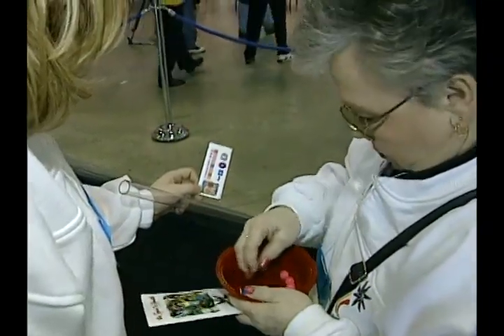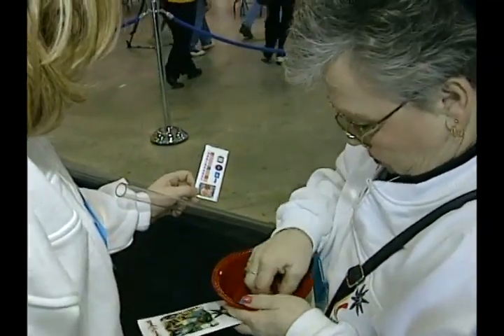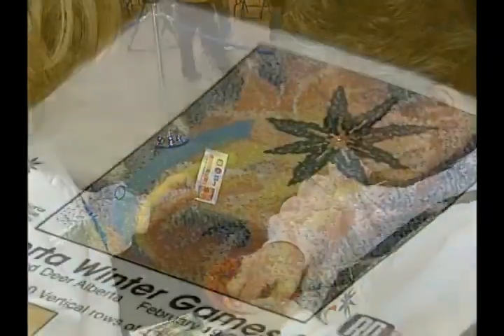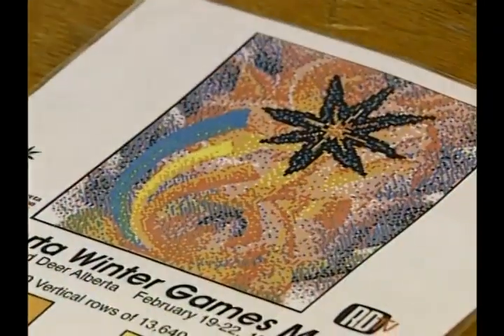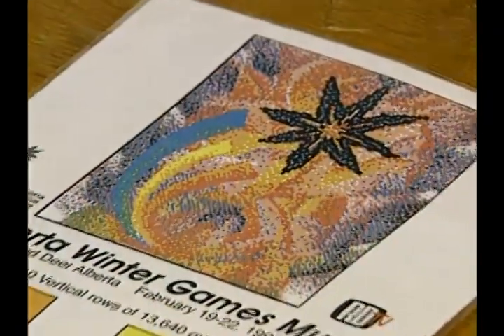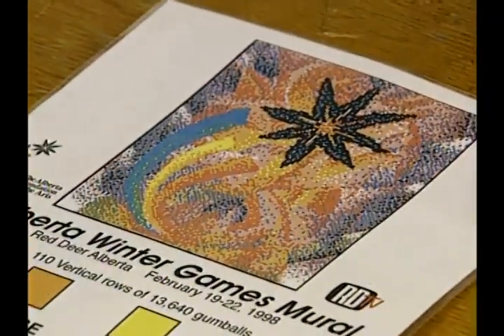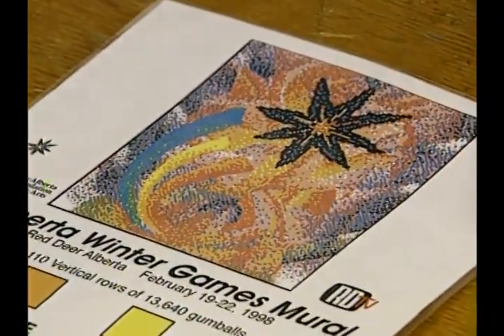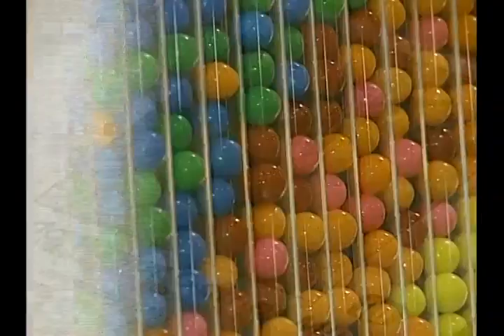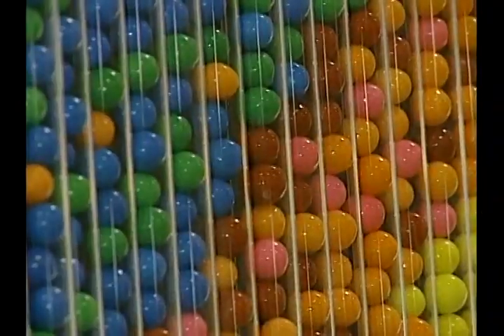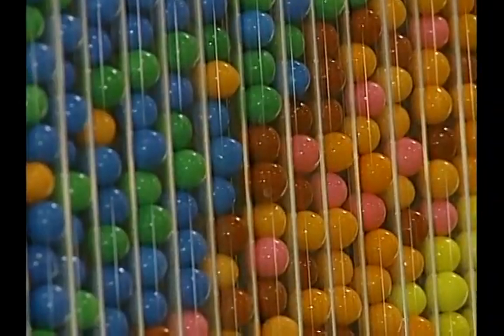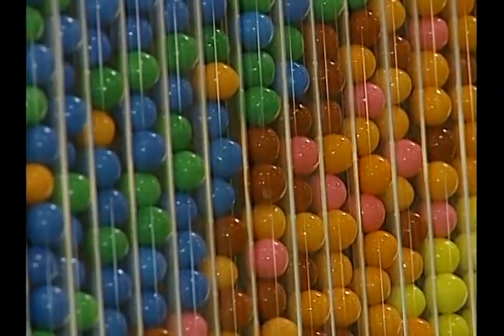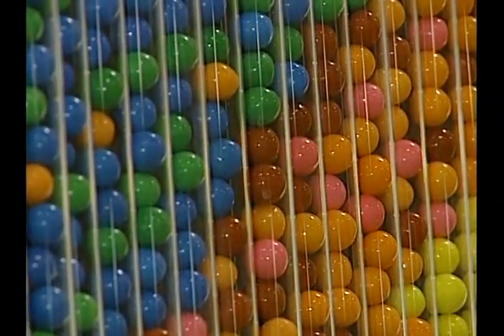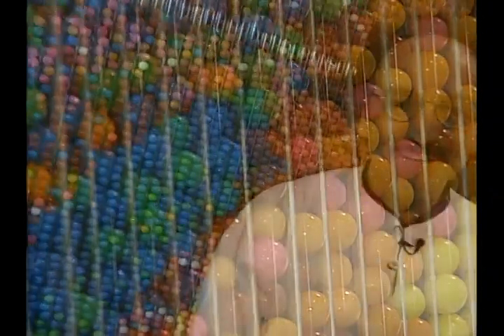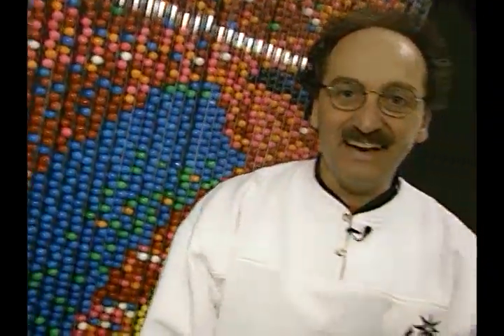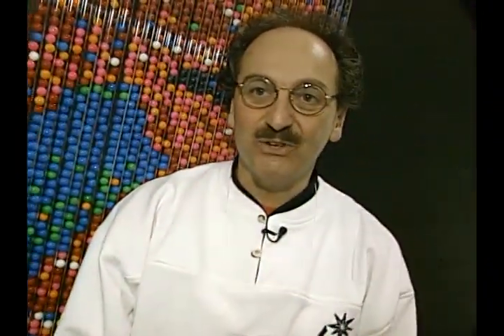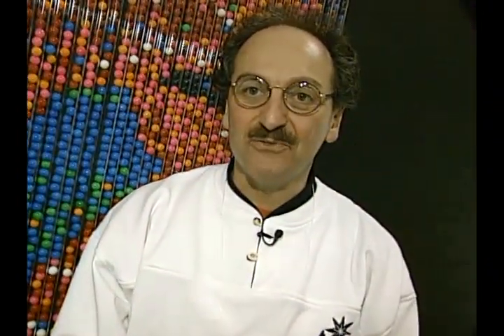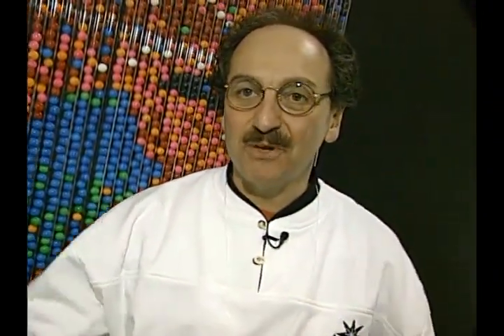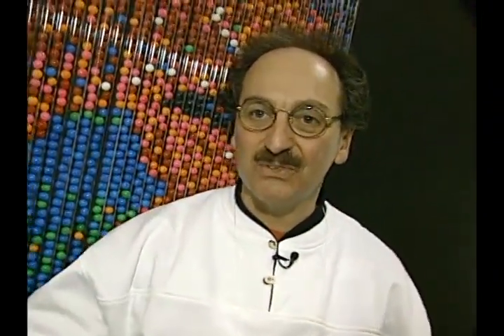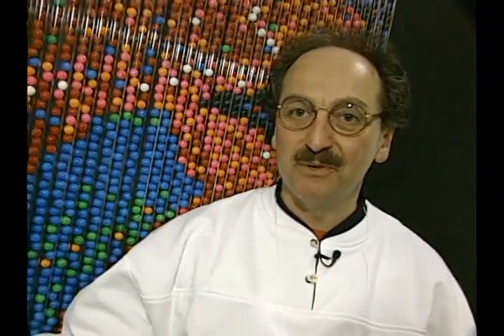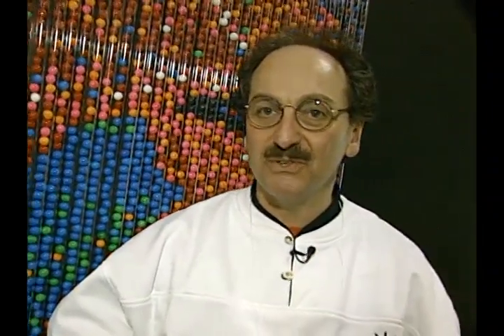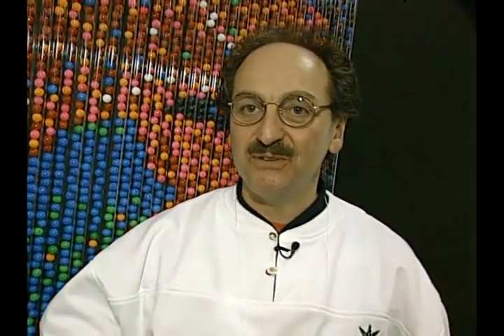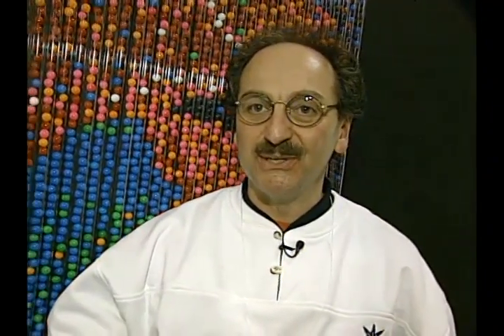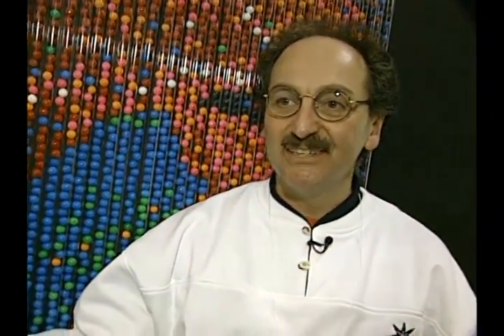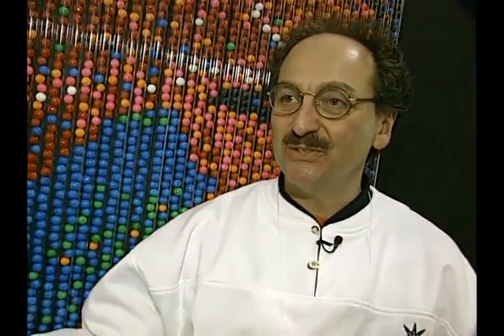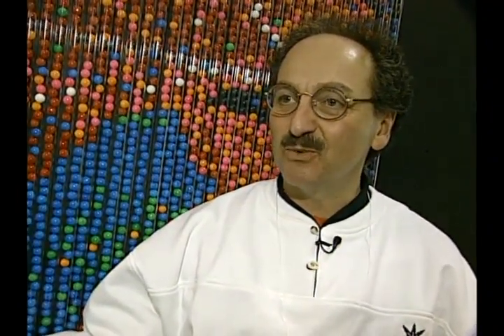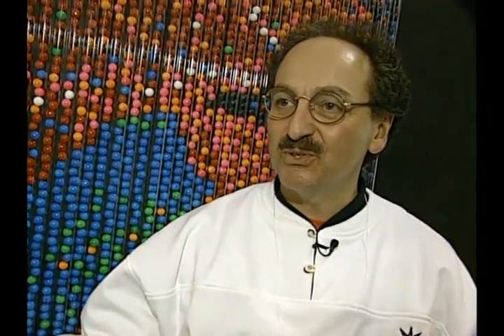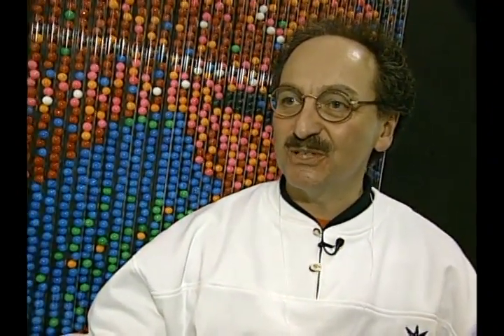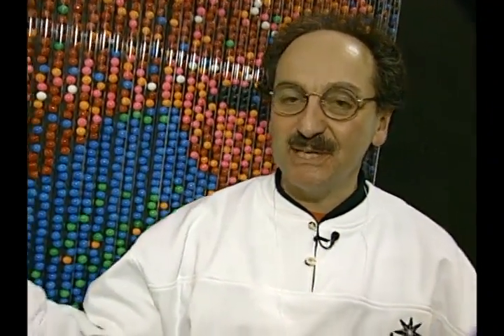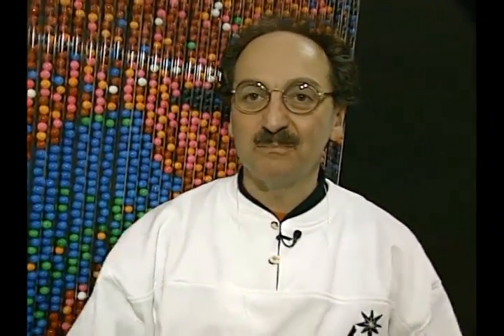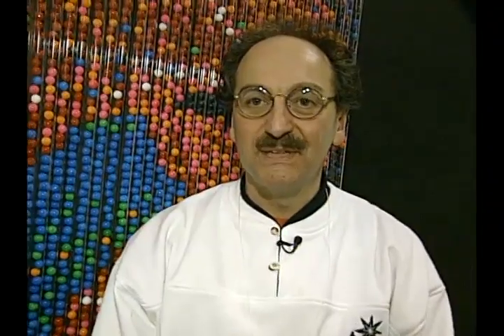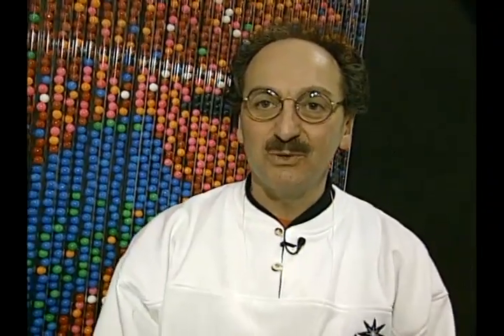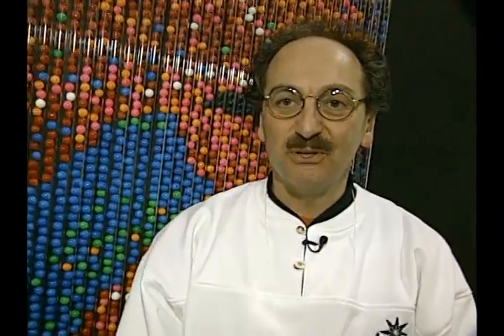Everything is all plotted out on the computer. Then you have to figure out how many tubes of gumballs you'll need. I figure out how many feet somebody wants the mural to be, so if it's eight feet, you know it's eight times 12 inches, and then you divide that by the number of tubes, and there you go.